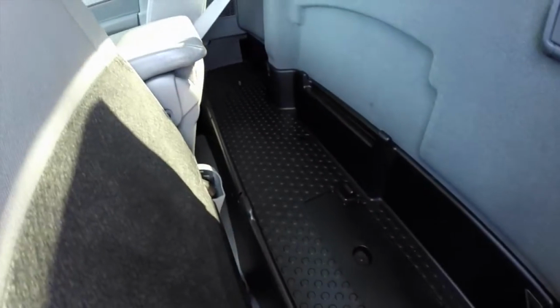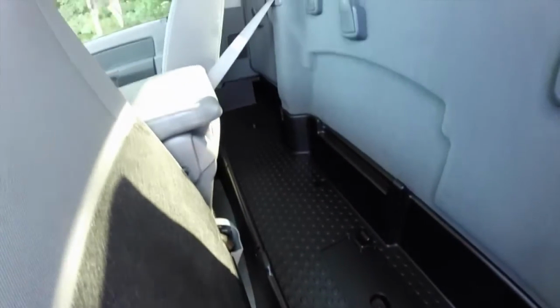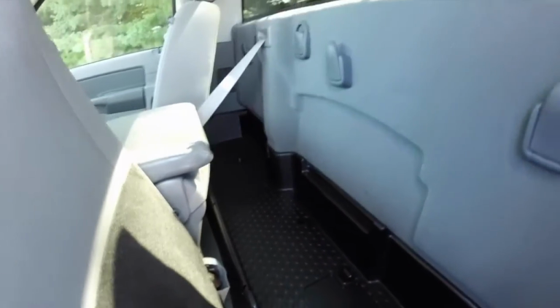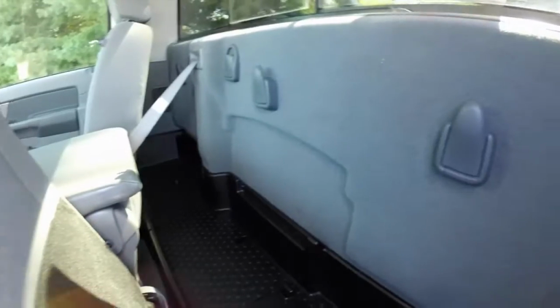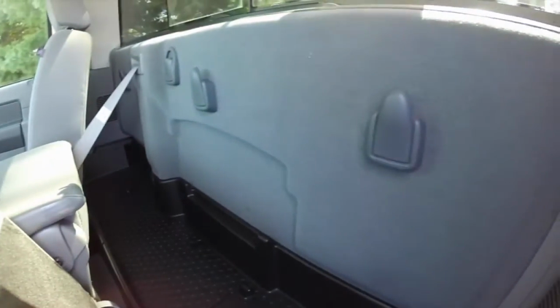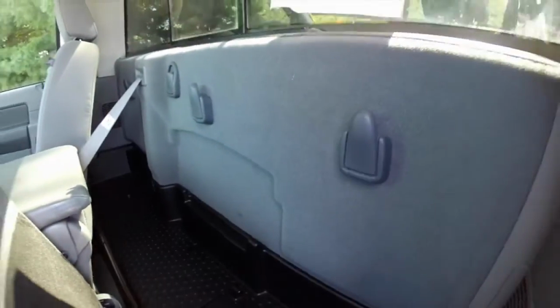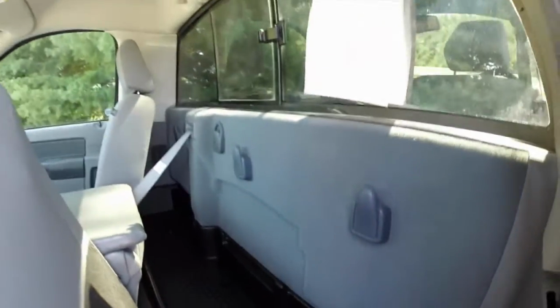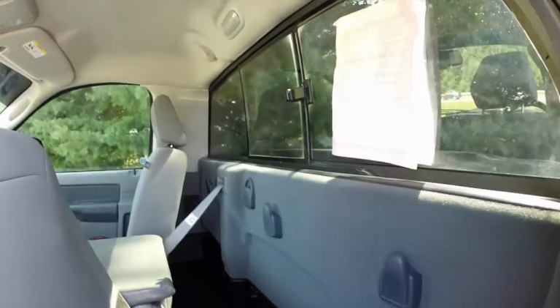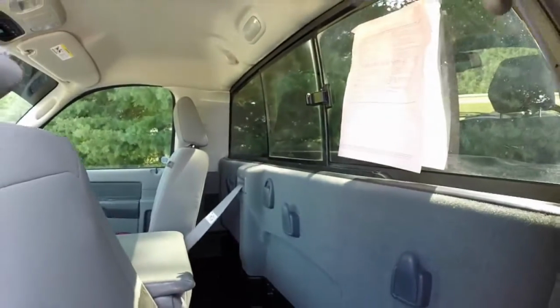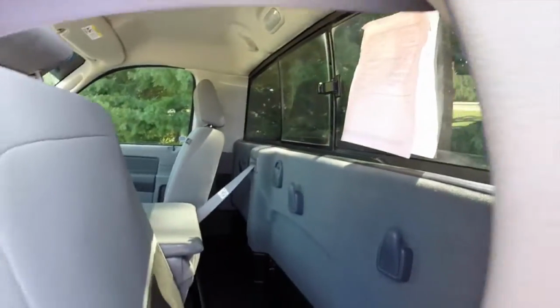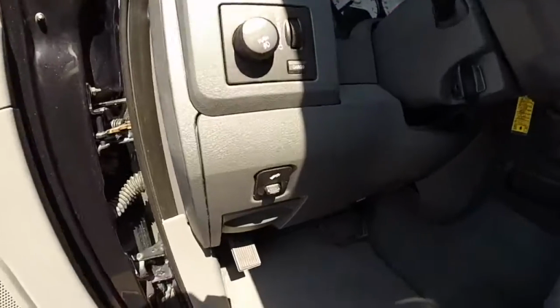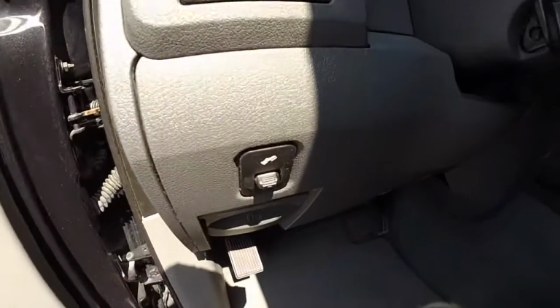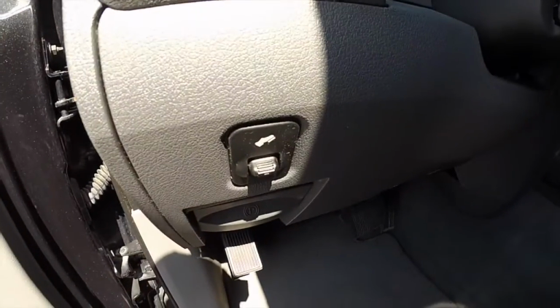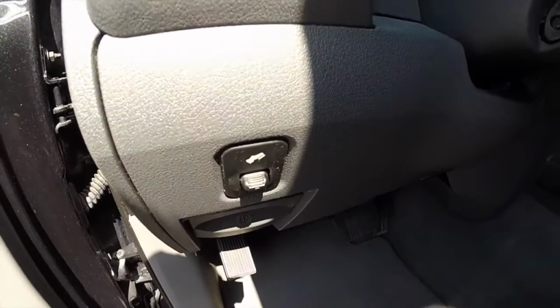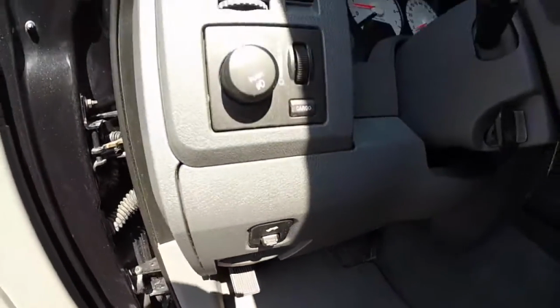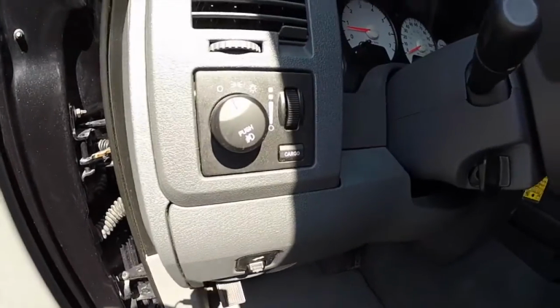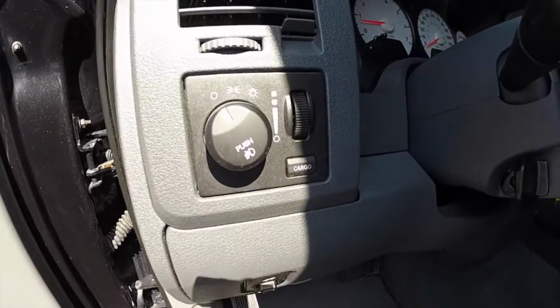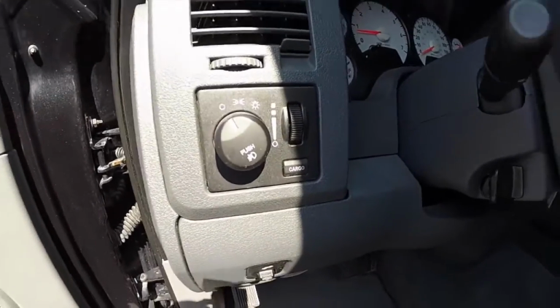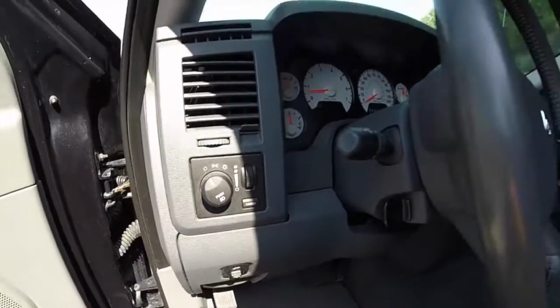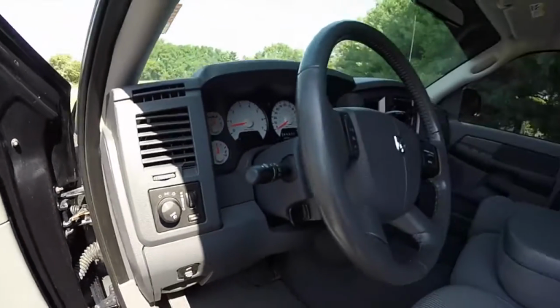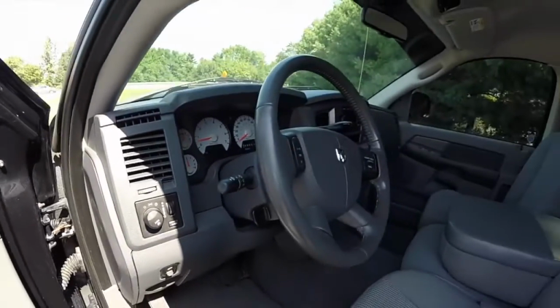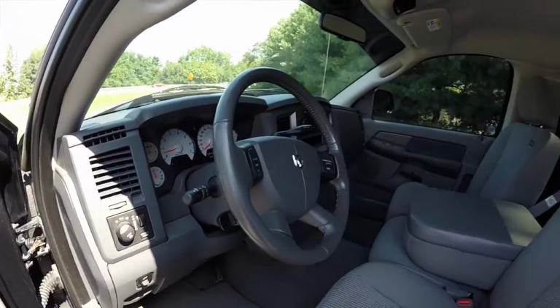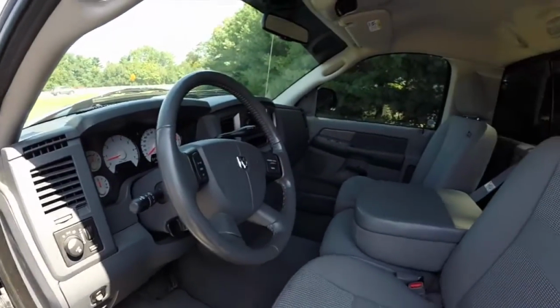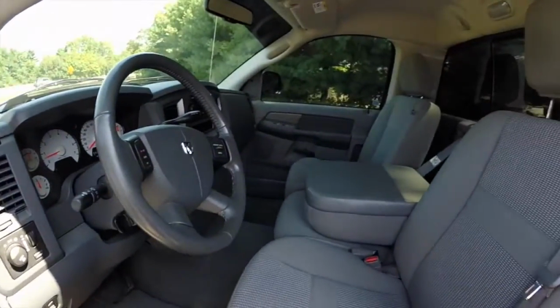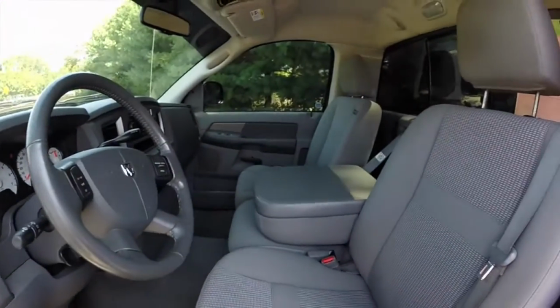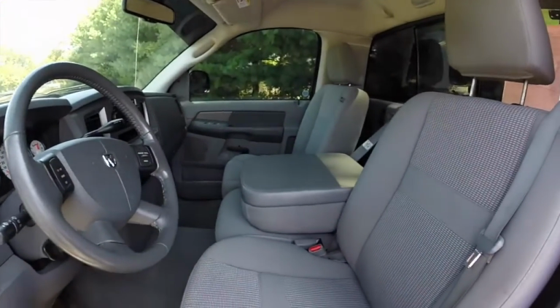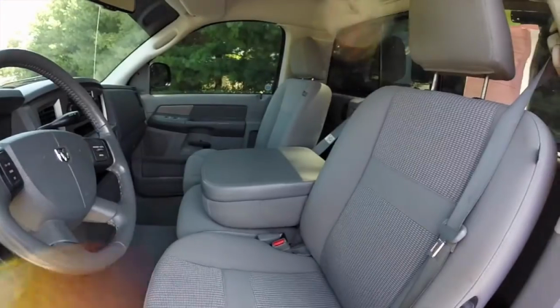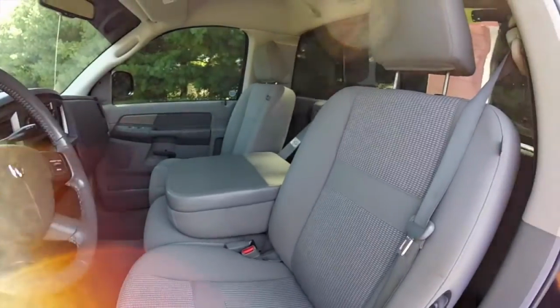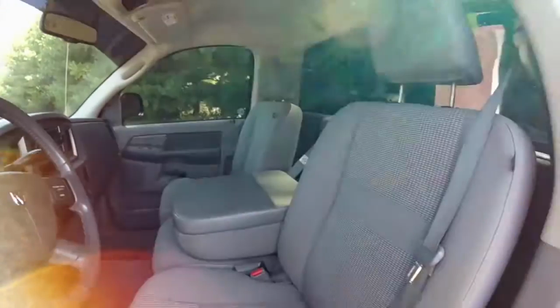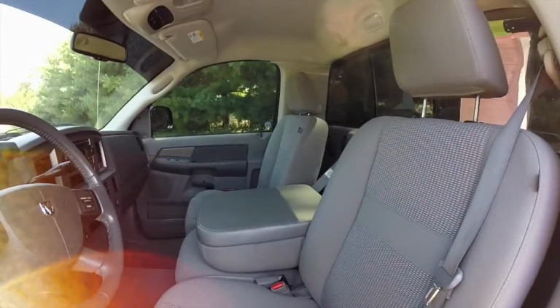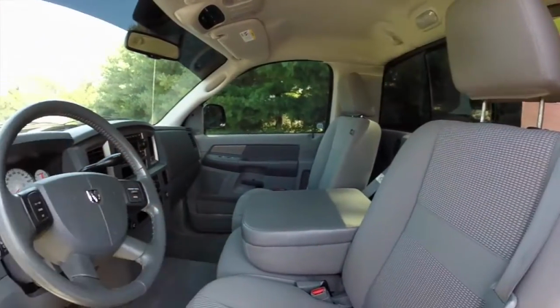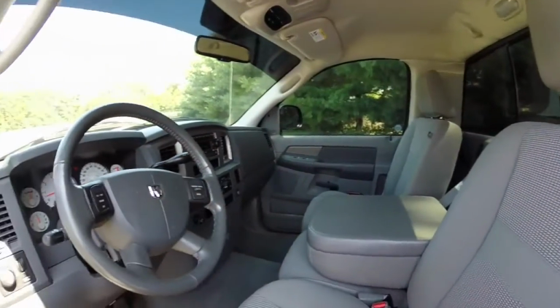Behind the seats there's a good amount of storage. There's also a sliding rear window. We've also got power adjustable pedals, a cargo lamp. The vehicle is equipped with cruise control, an overhead console with HomeLink, and an automatic dimming rear view mirror.